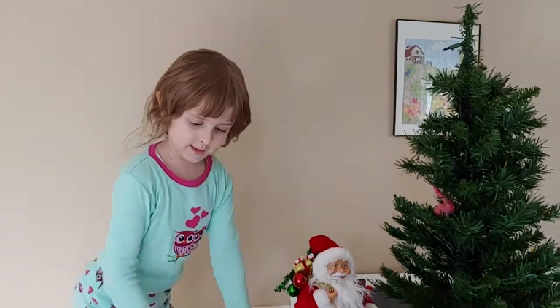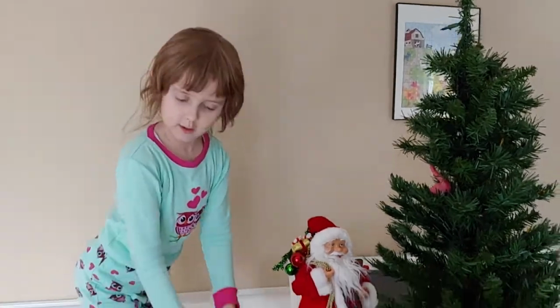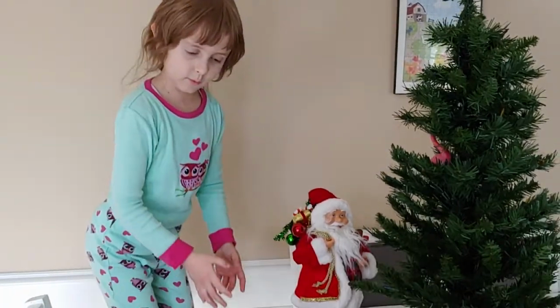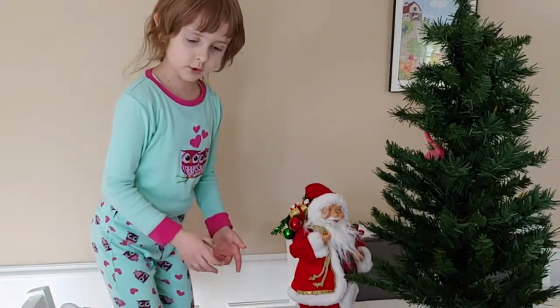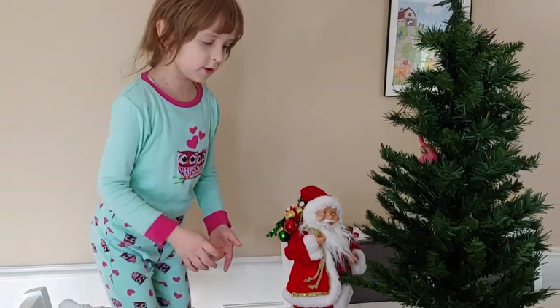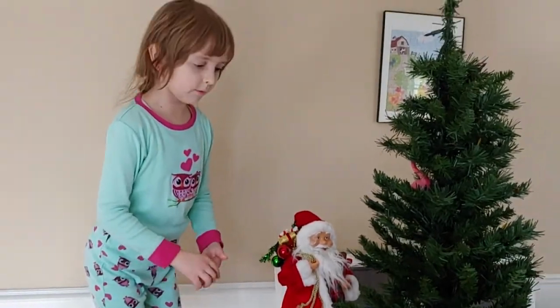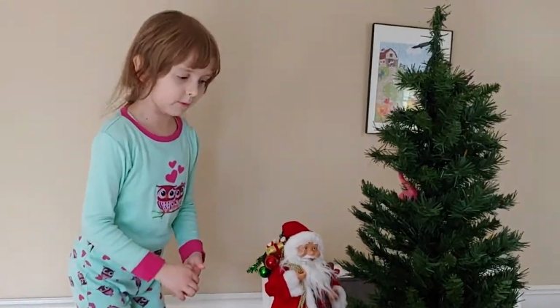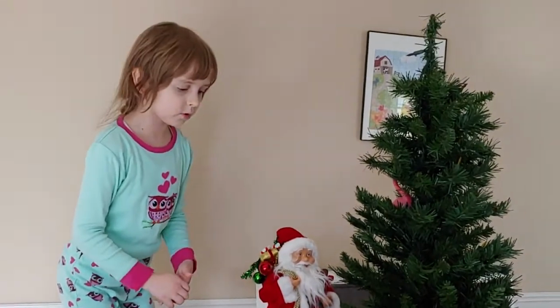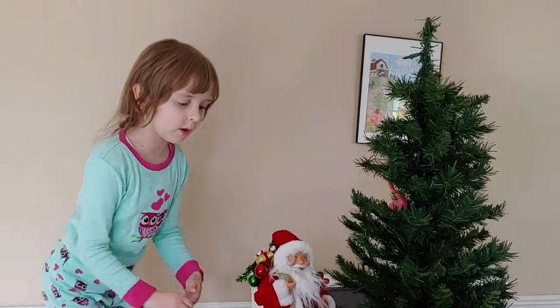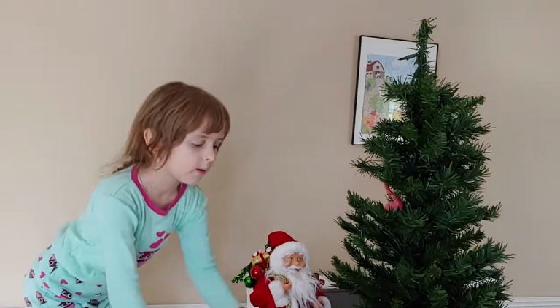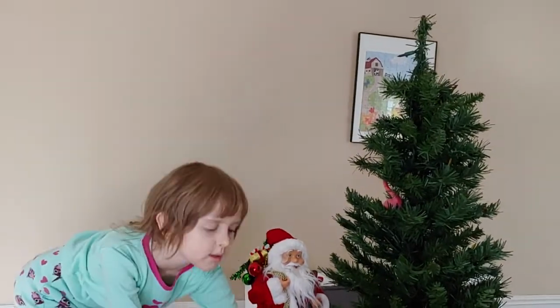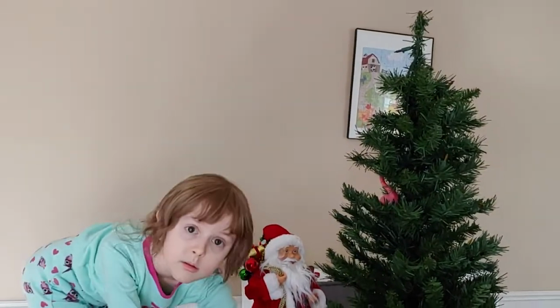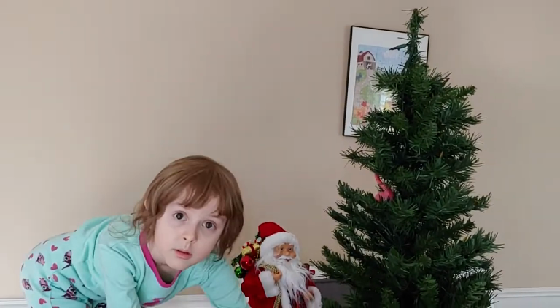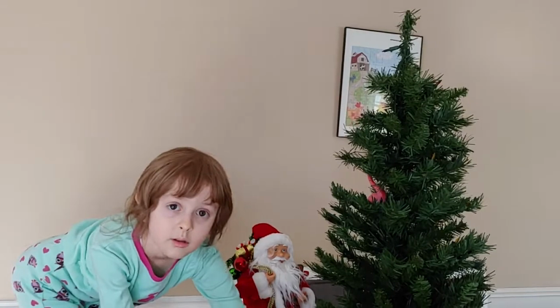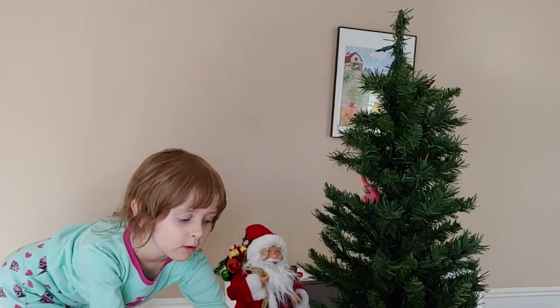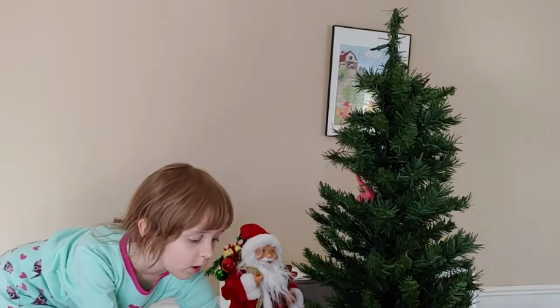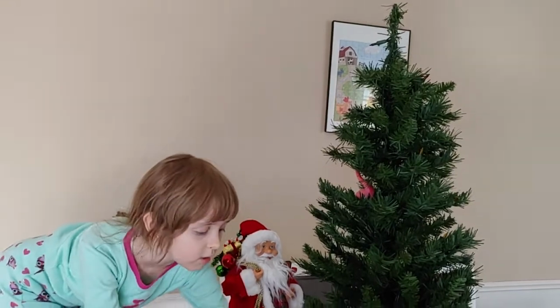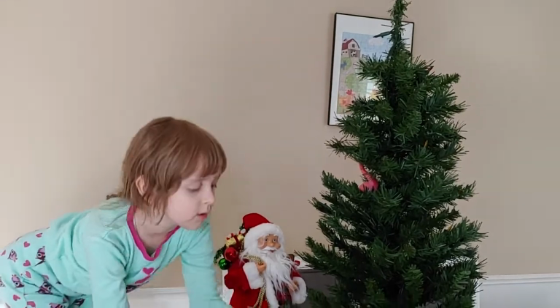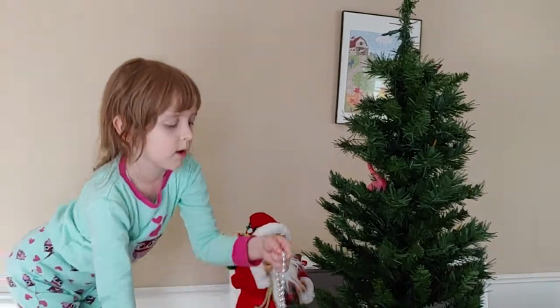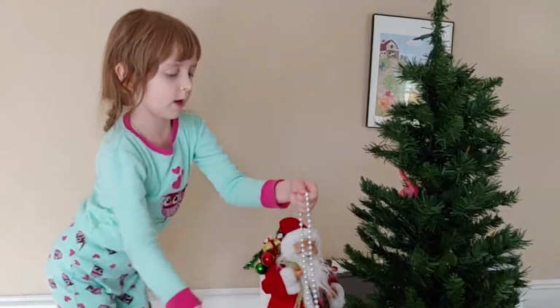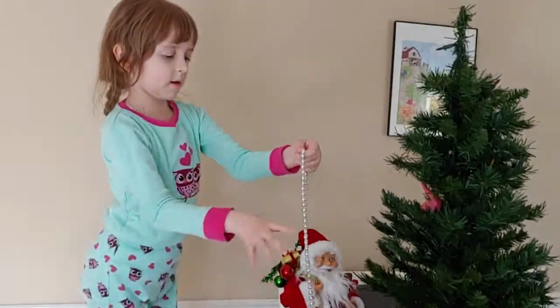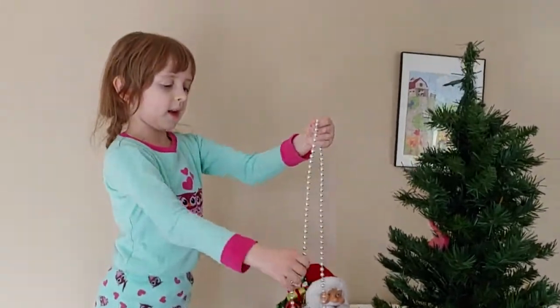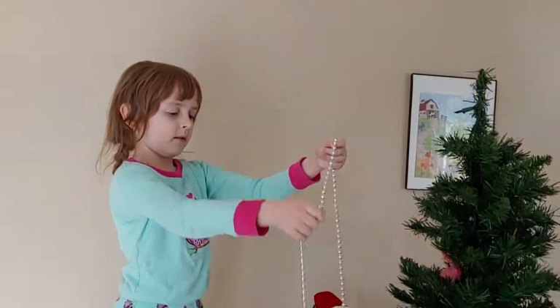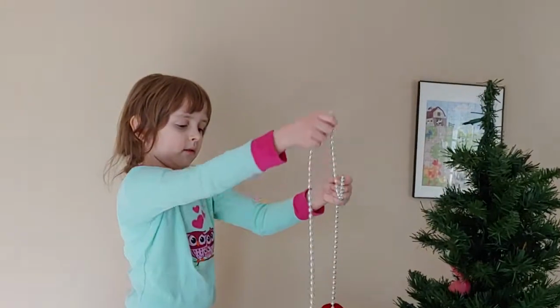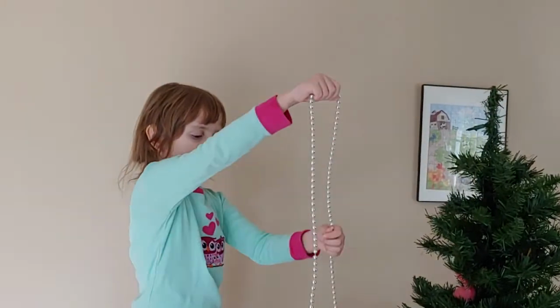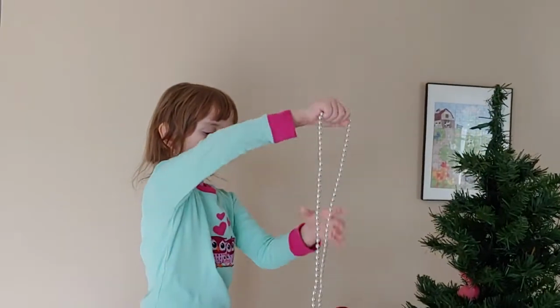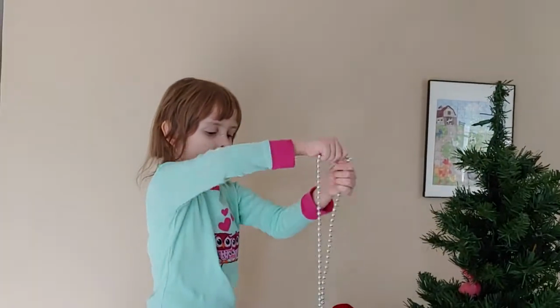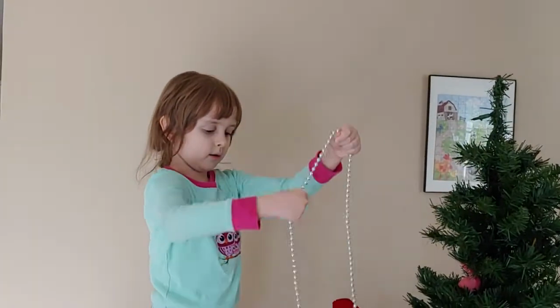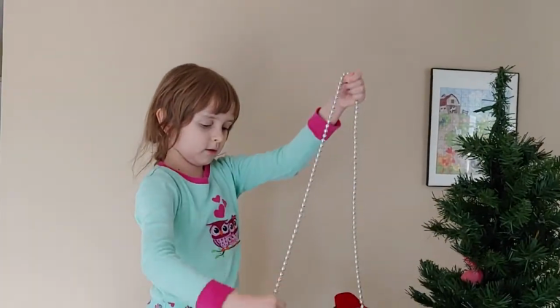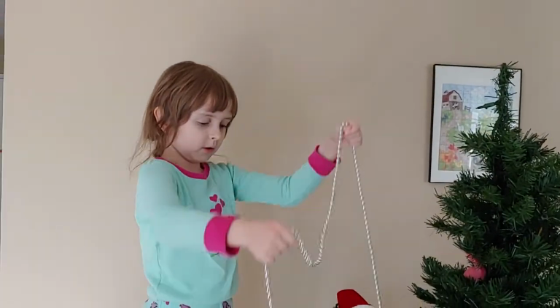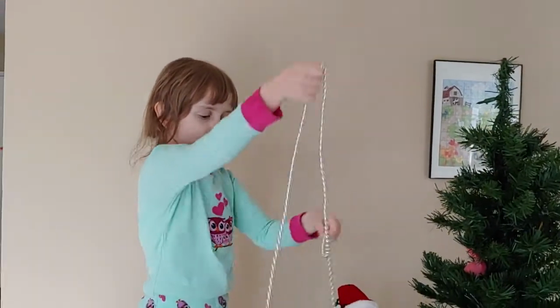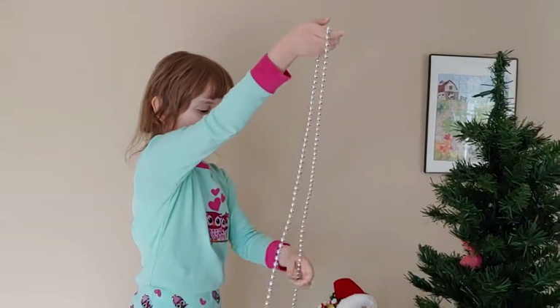So what should we start with first, mom? It's your imagination. Let's start with the garland.